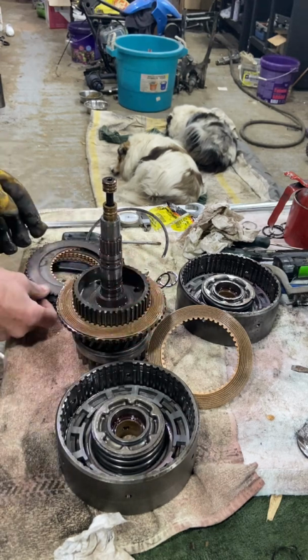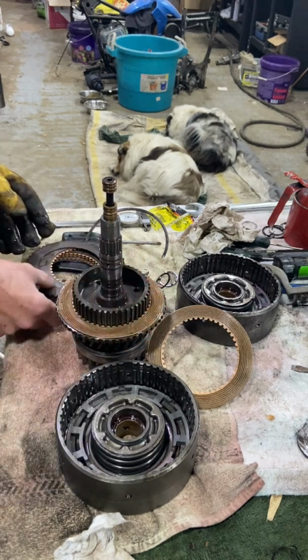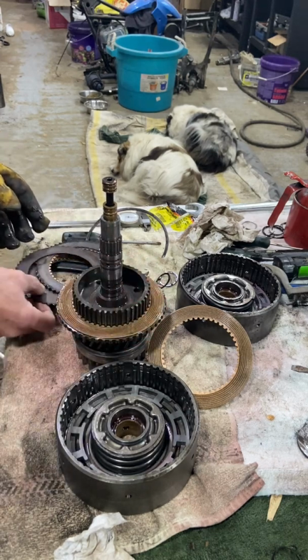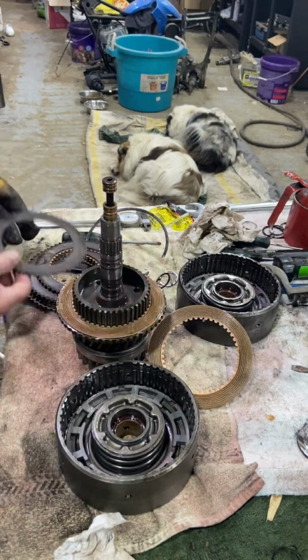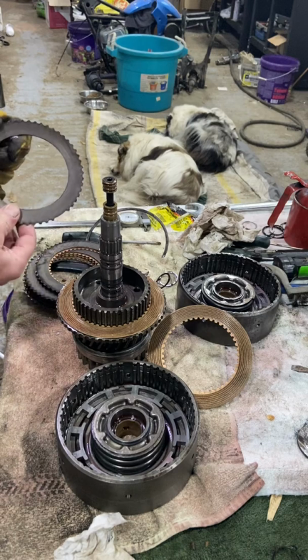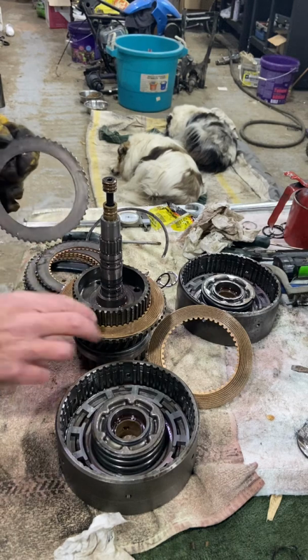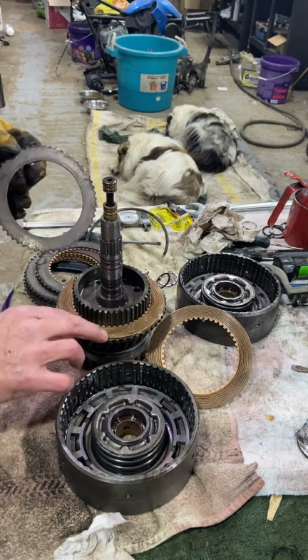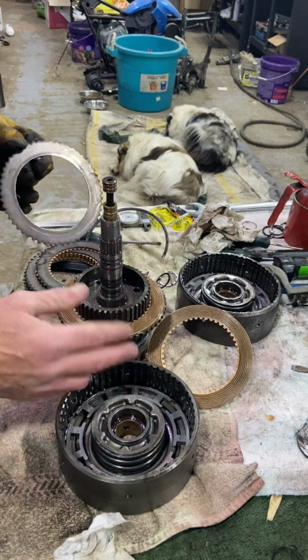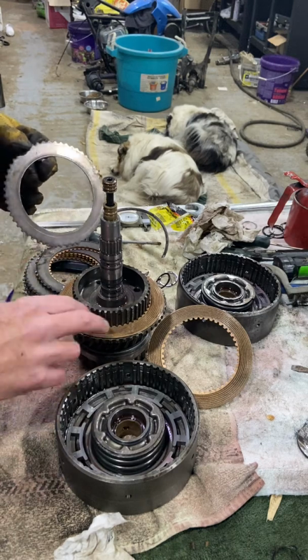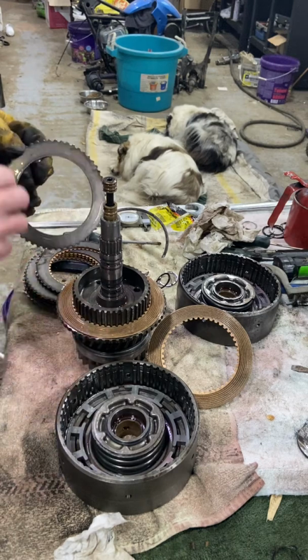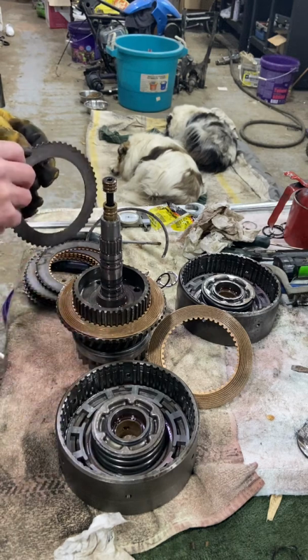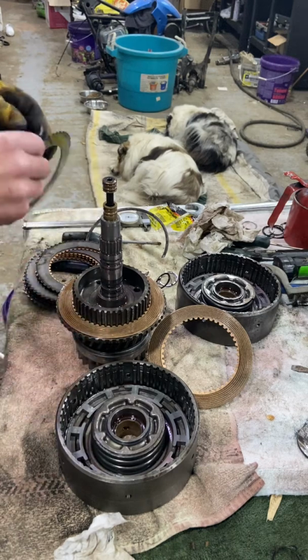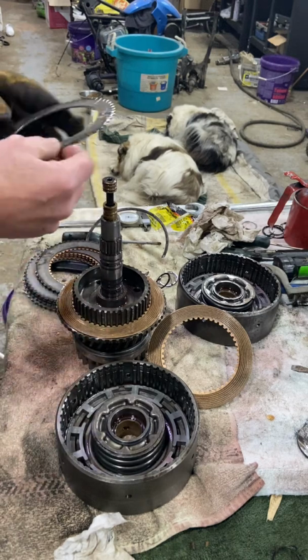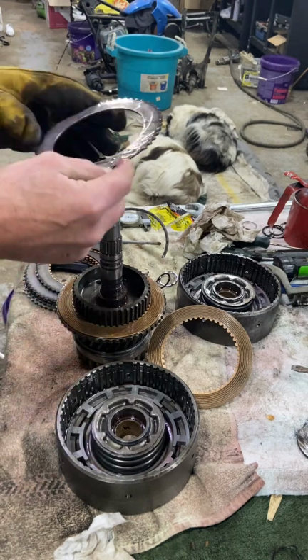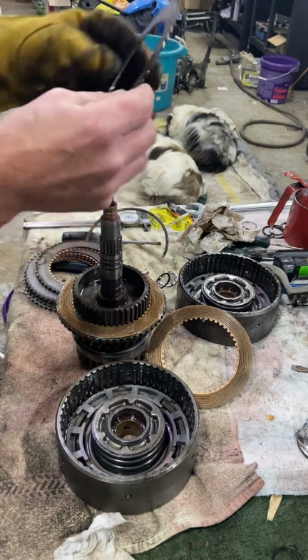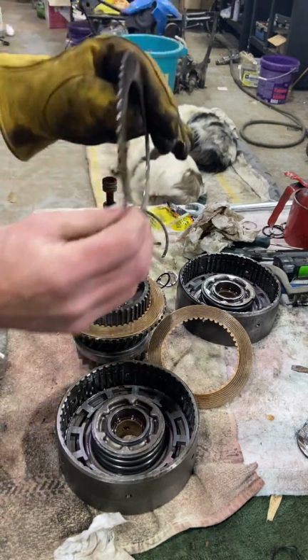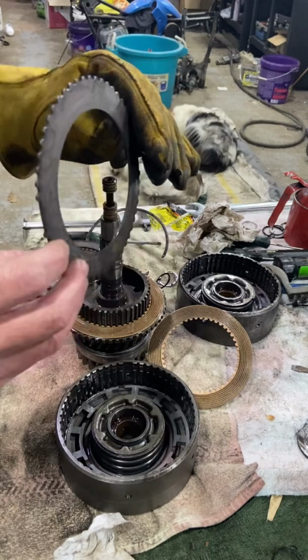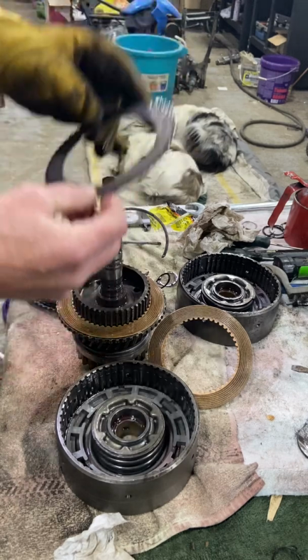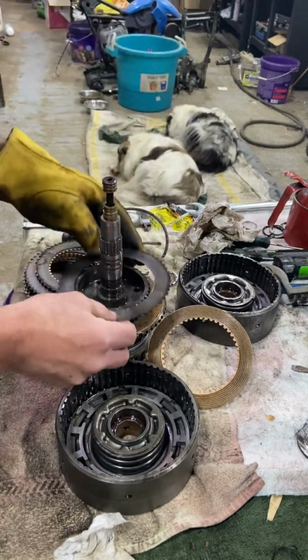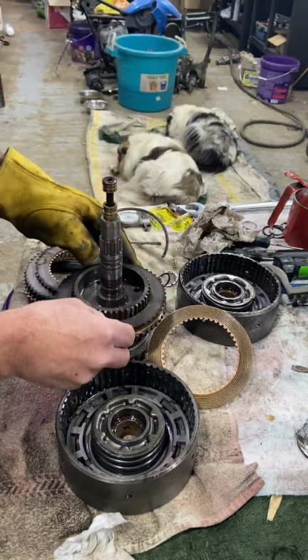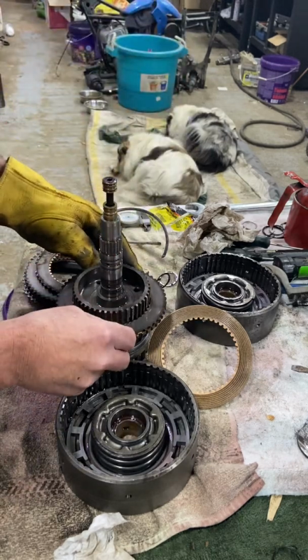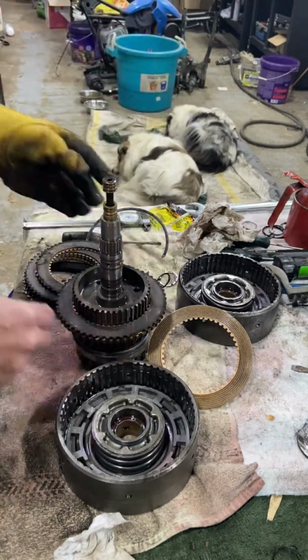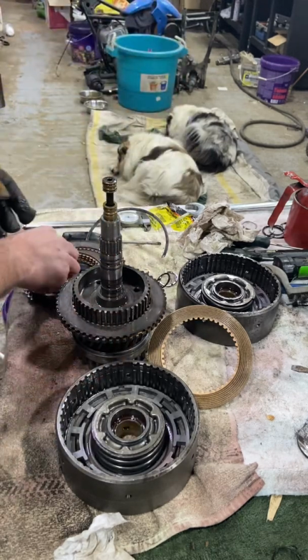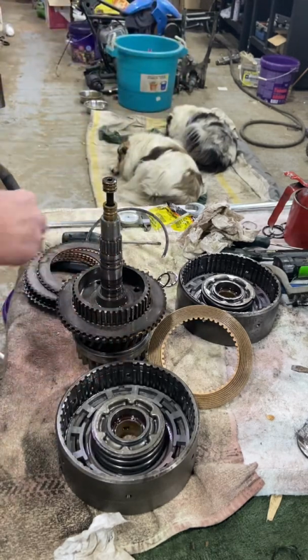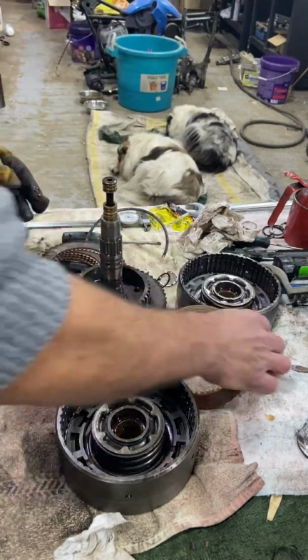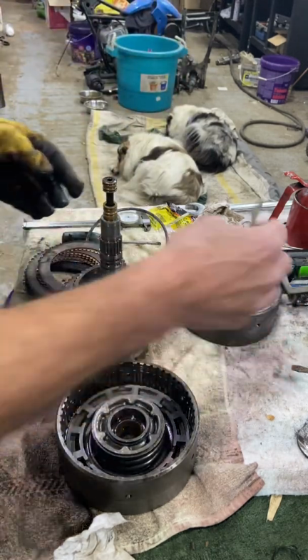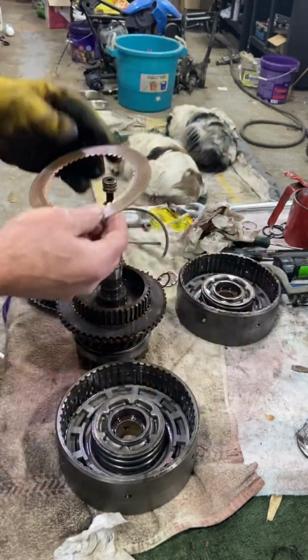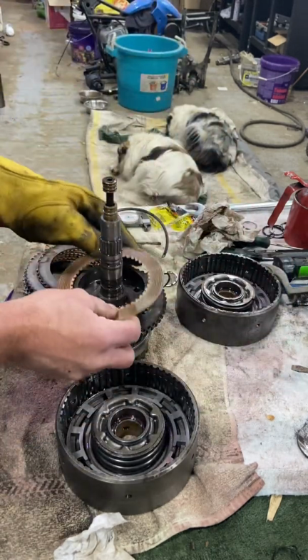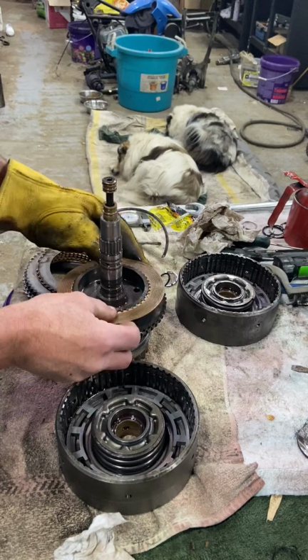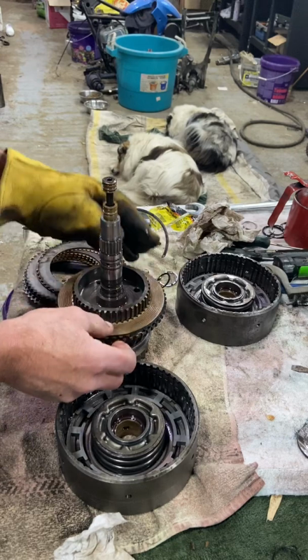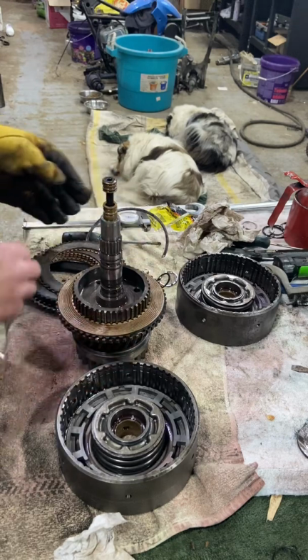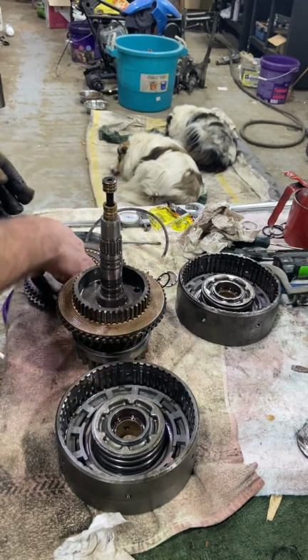So we've got a steel that goes on next. I've already got a friction disc on there. Steel, with the rounded edge facing down. Got another friction. There are 12 in total.